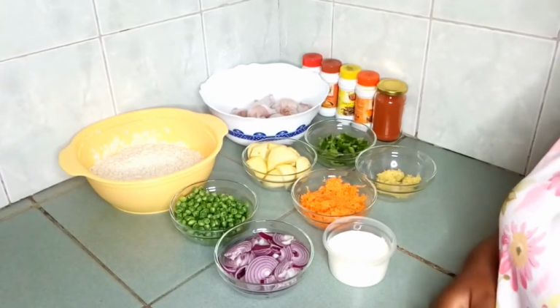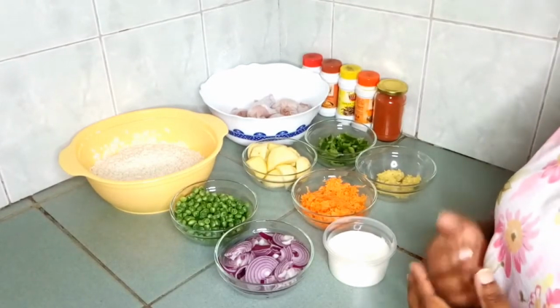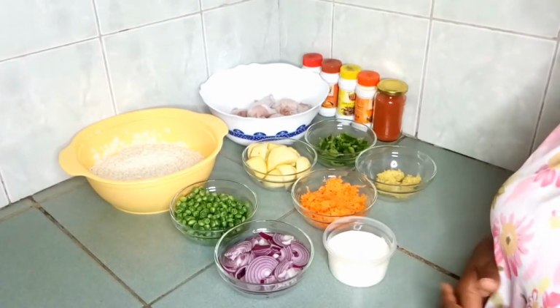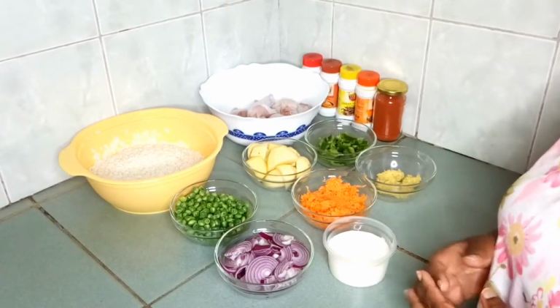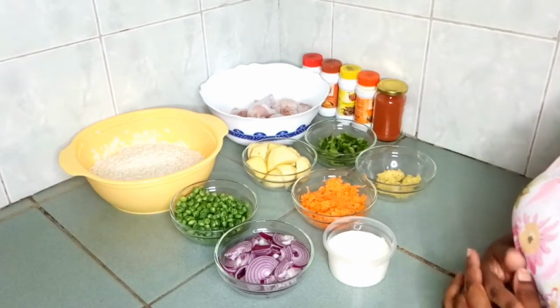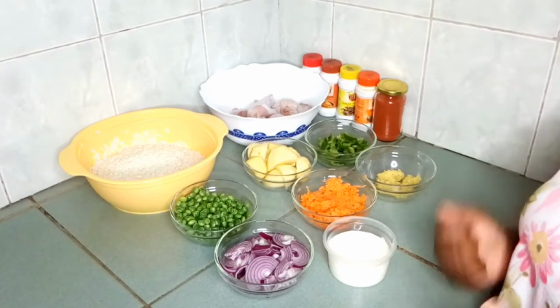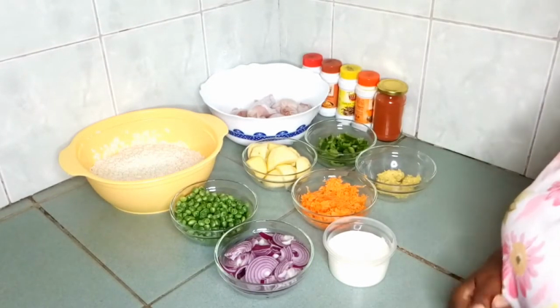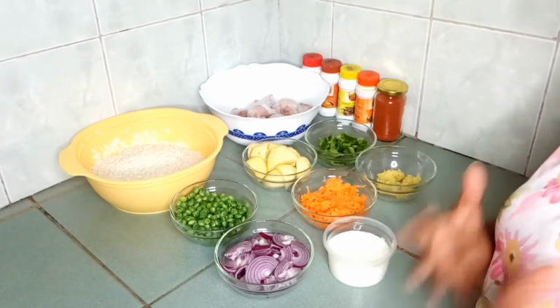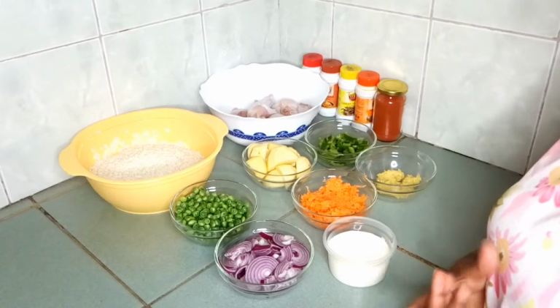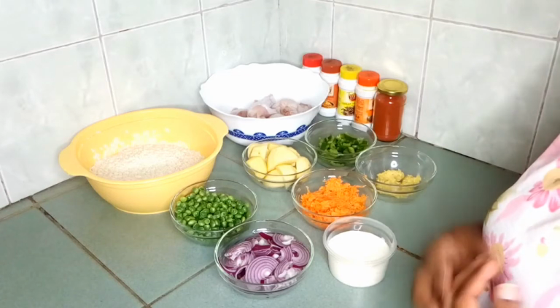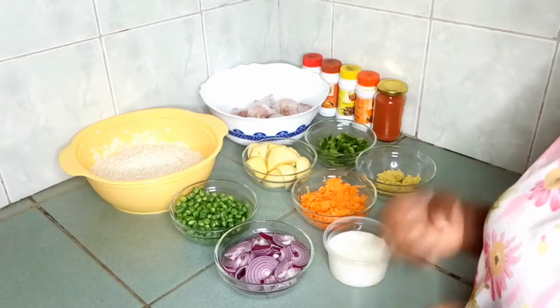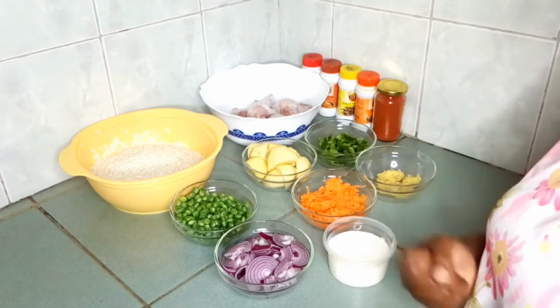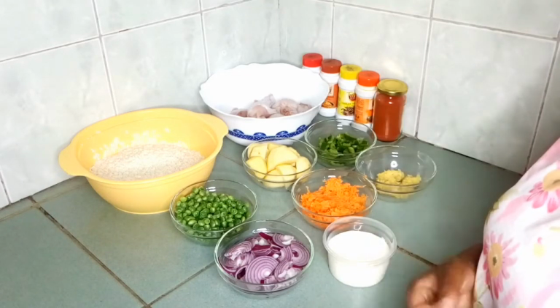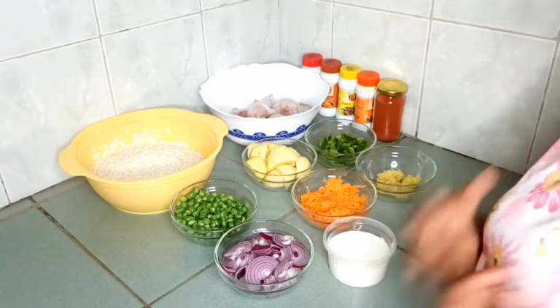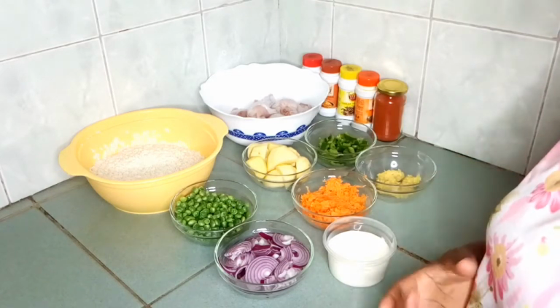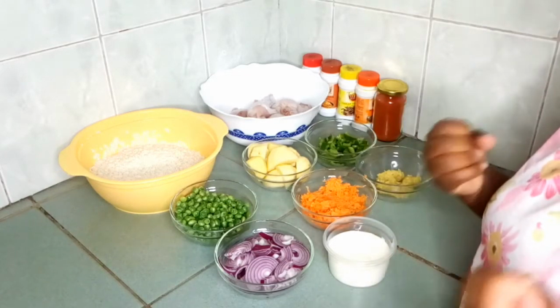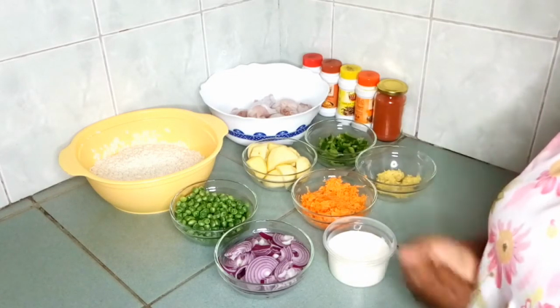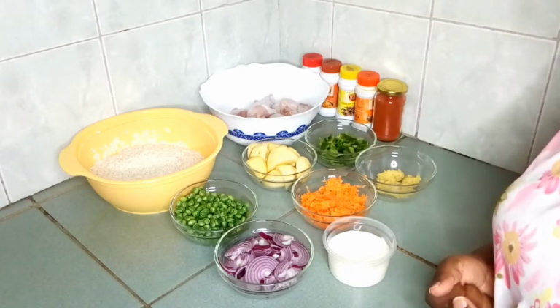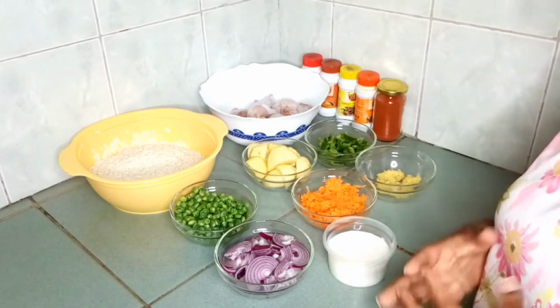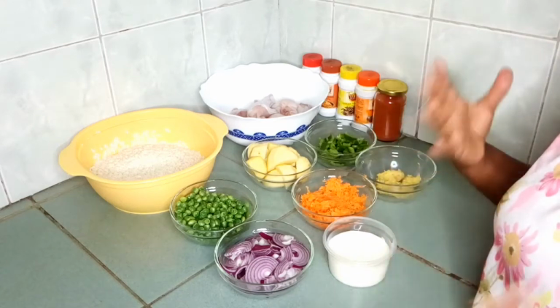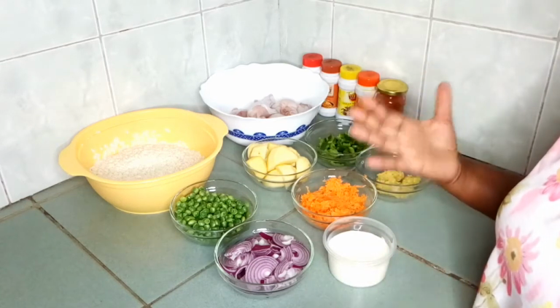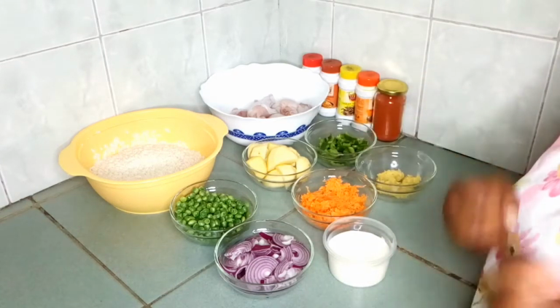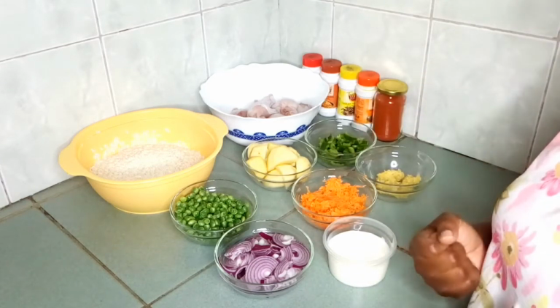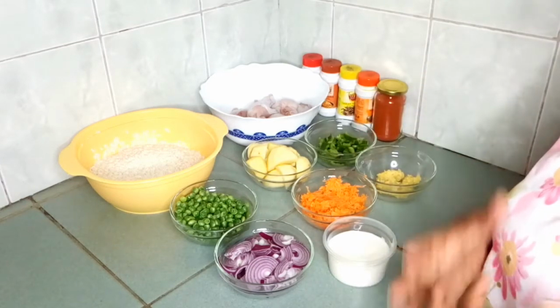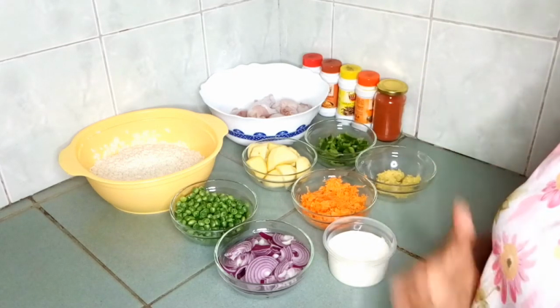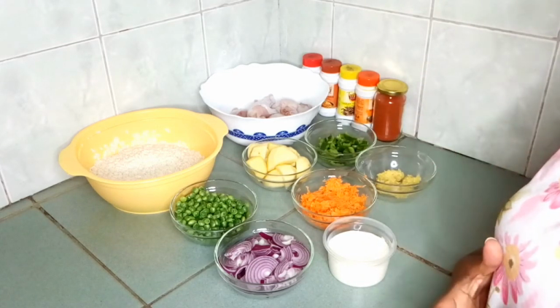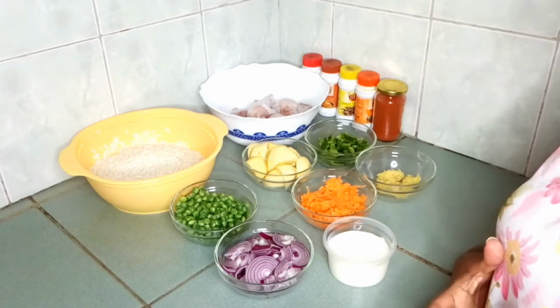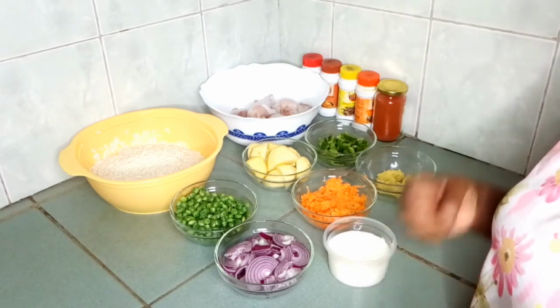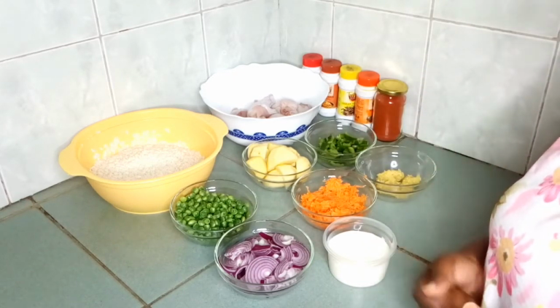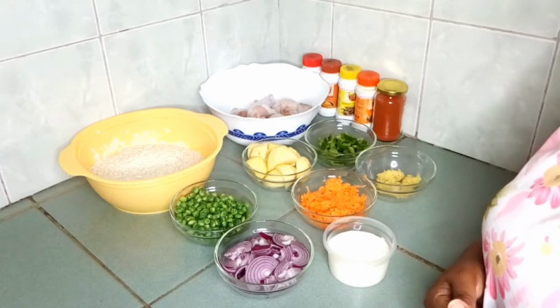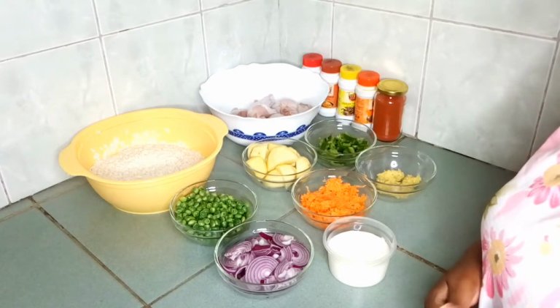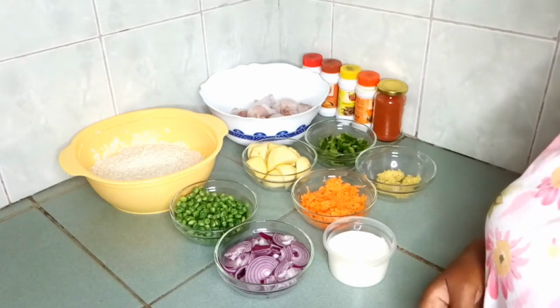Hi guys, welcome back to my channel. Today we are going to make a simple and delicious dish — we're going to make chicken pilau. Here are the ingredients that we'll be using today.